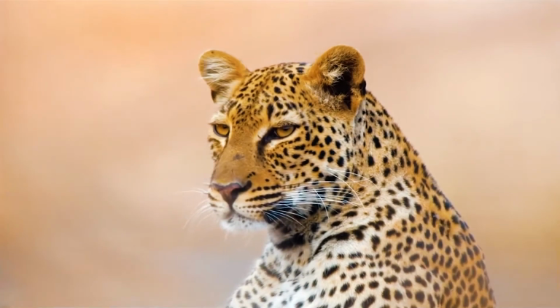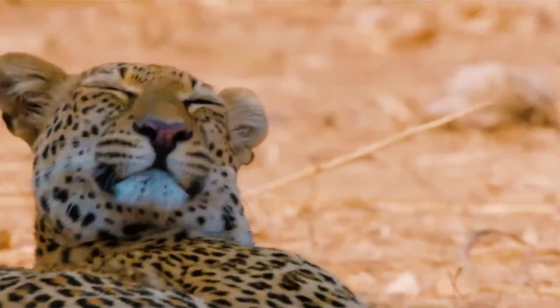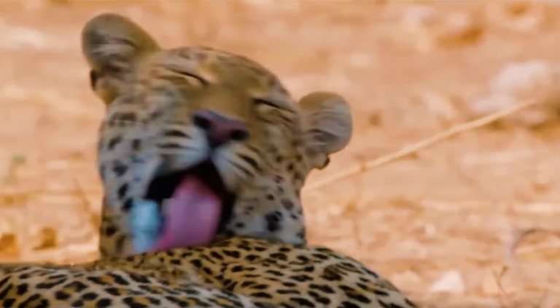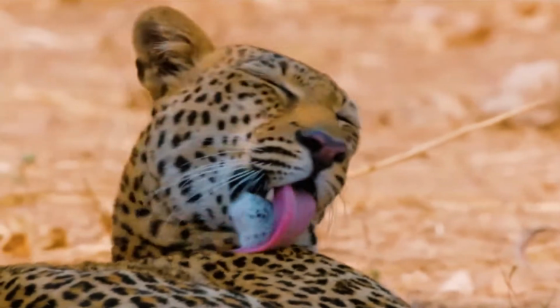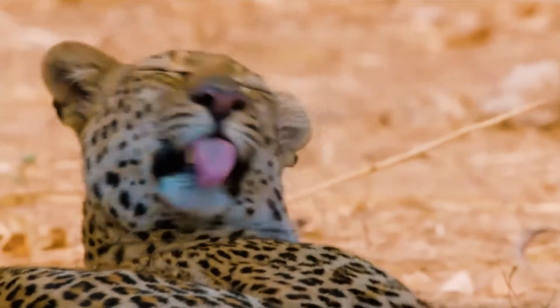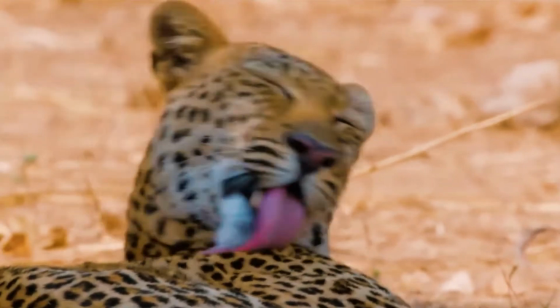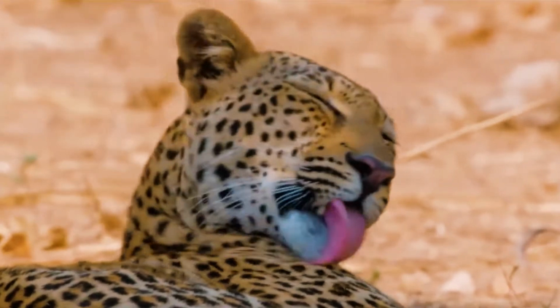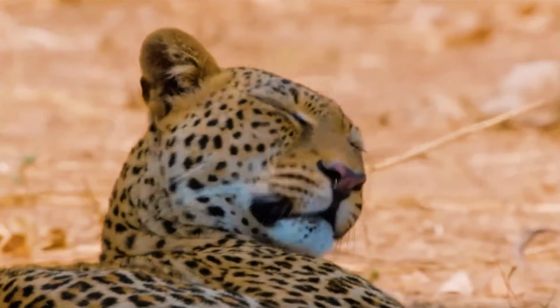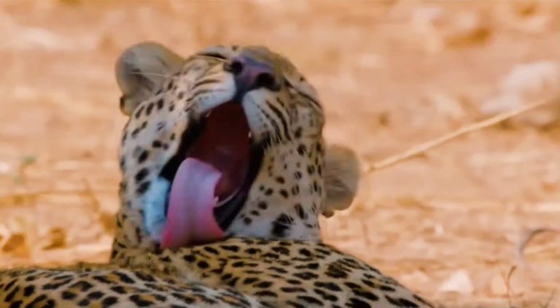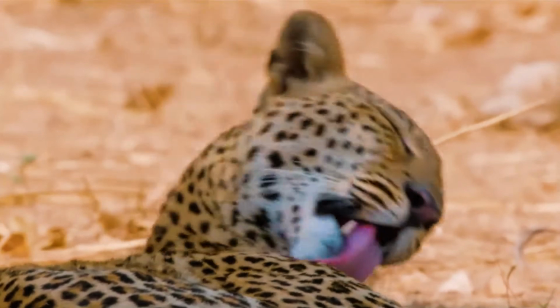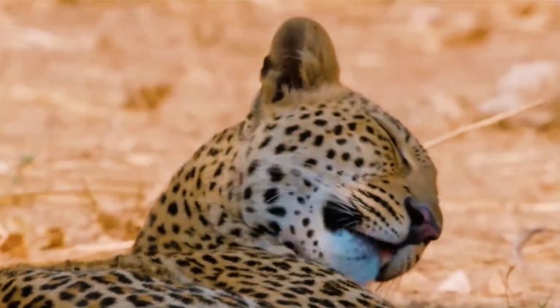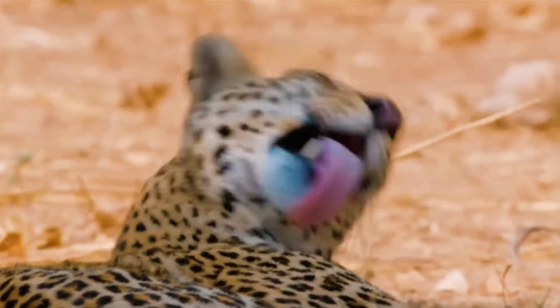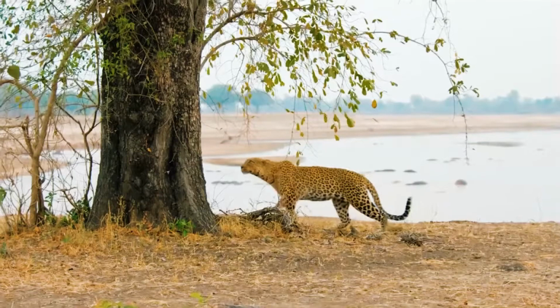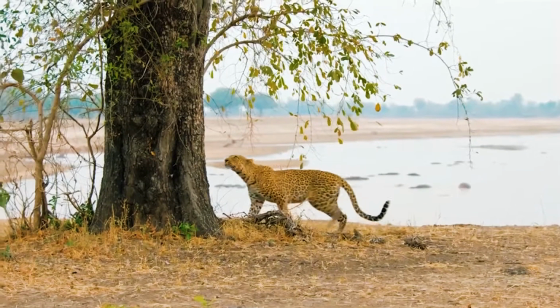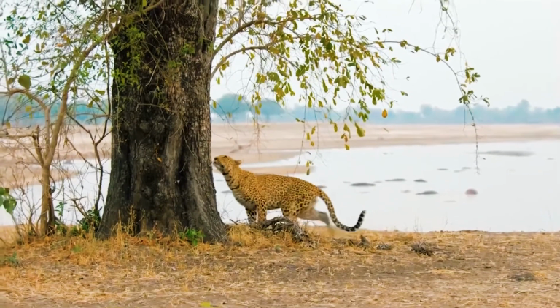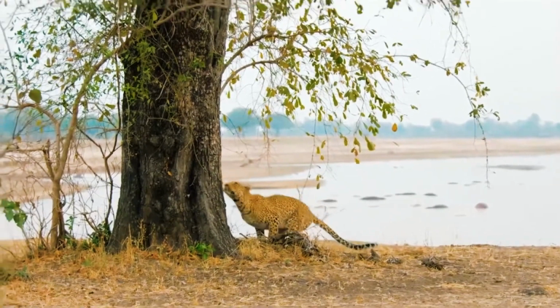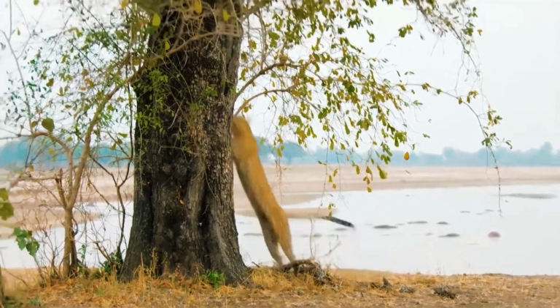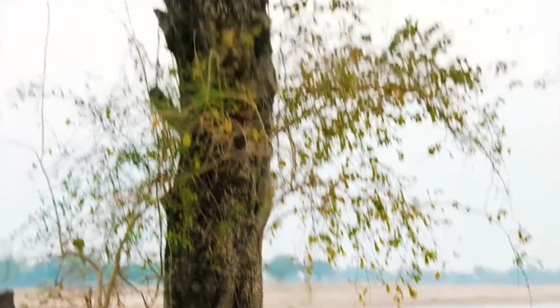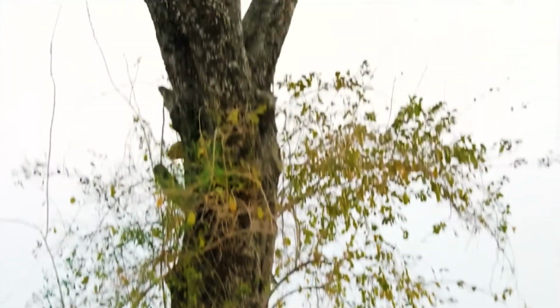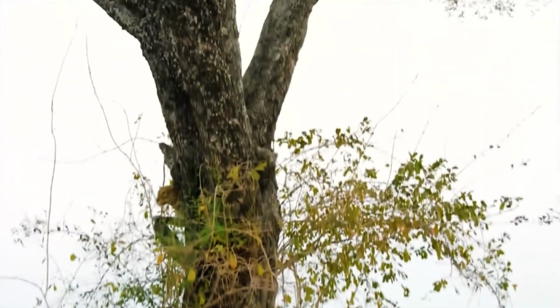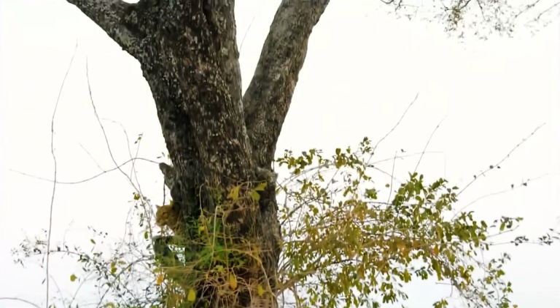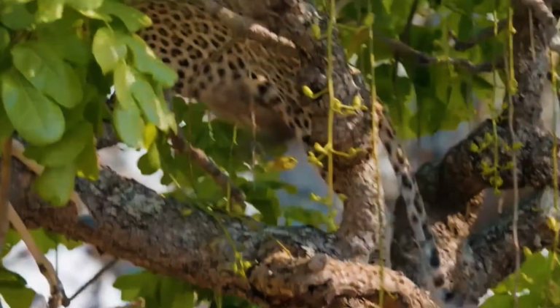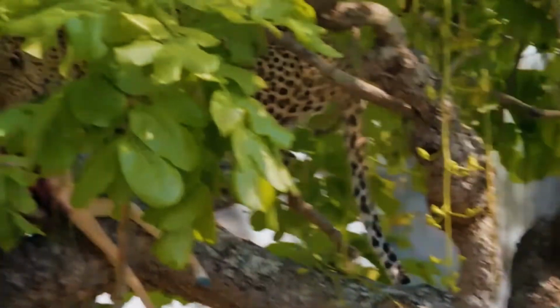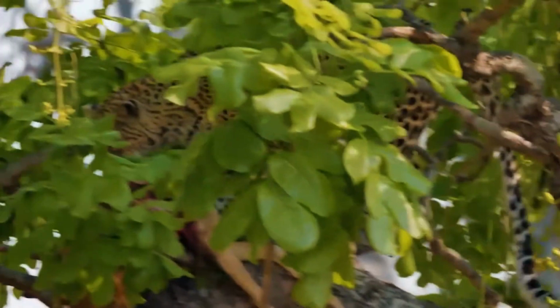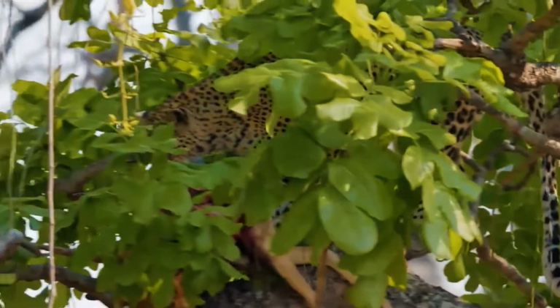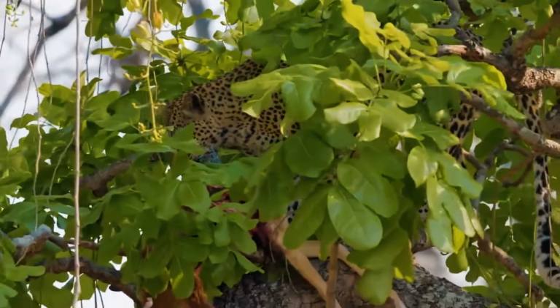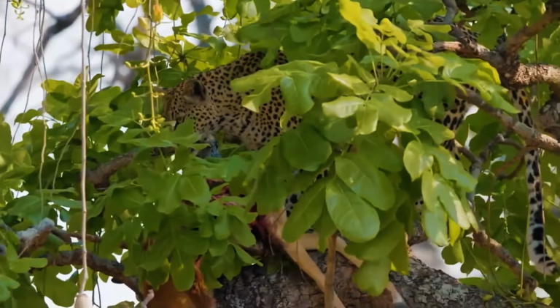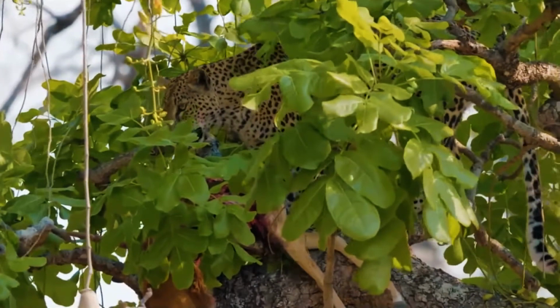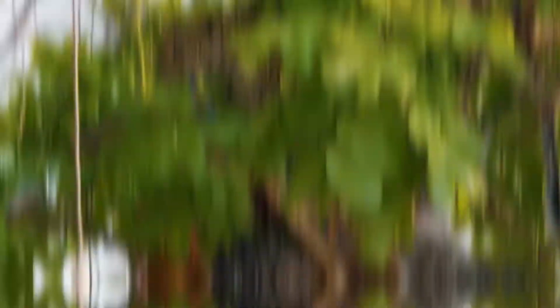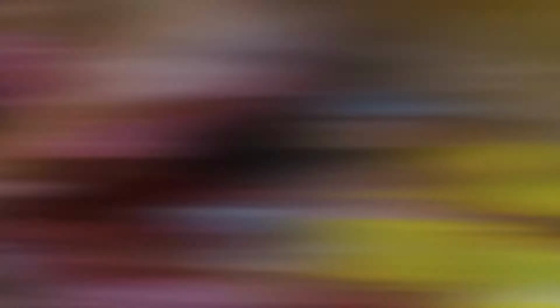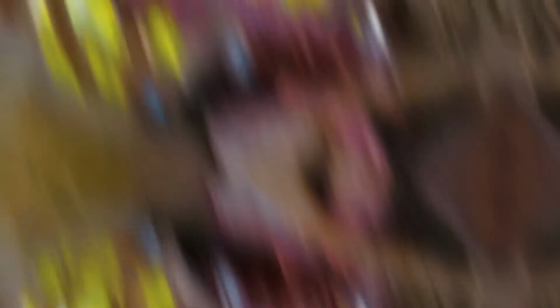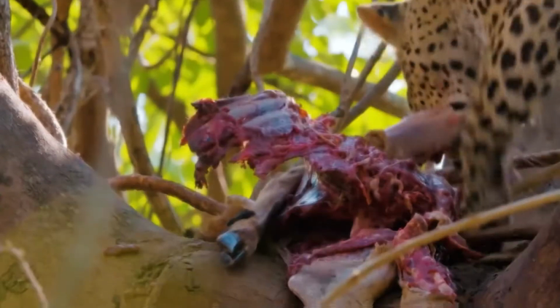Shoulder height is 45 to 80 centimeters. Weight ranges from 30 to 91 kilograms for males, compared to 23 to 60 kilograms for females.